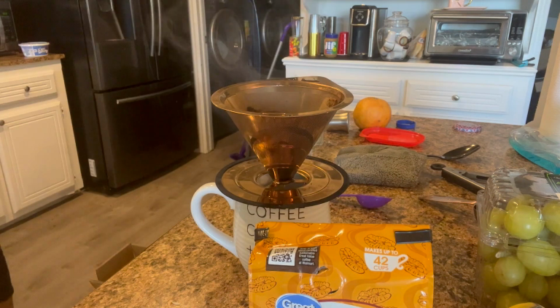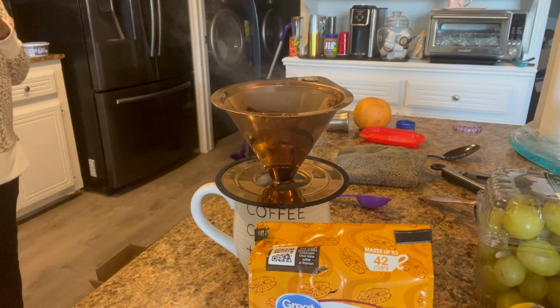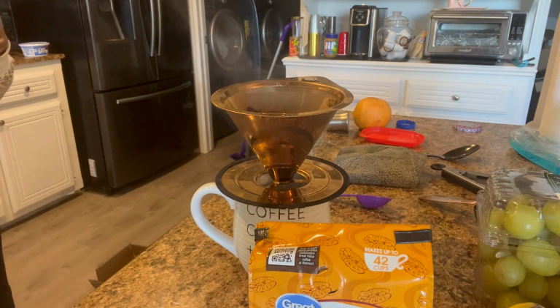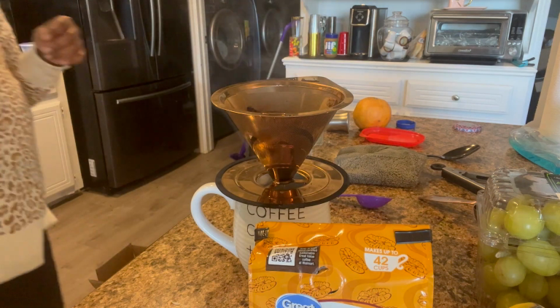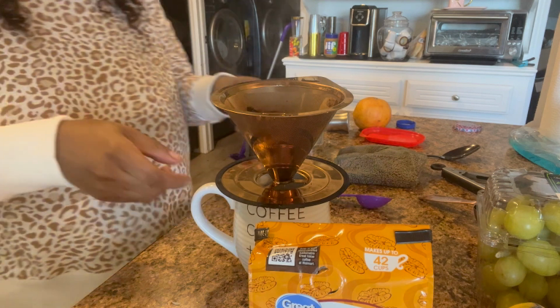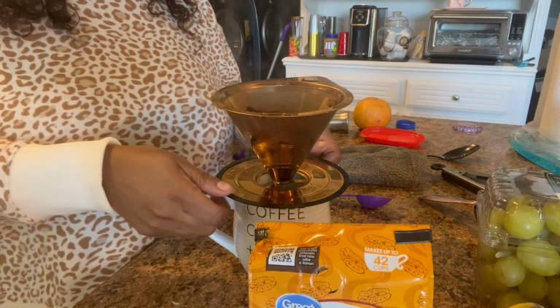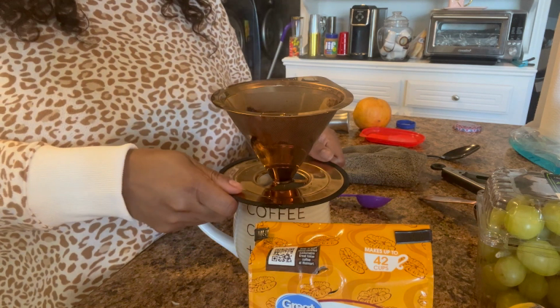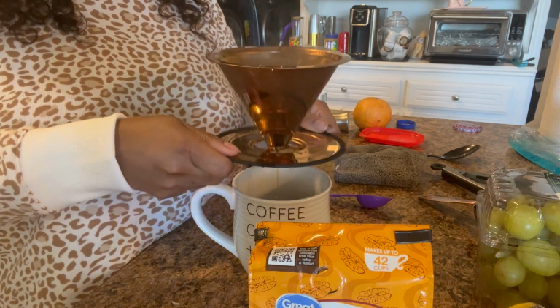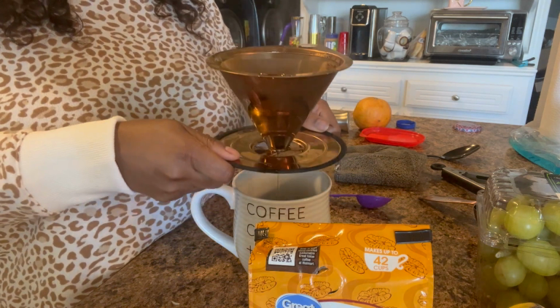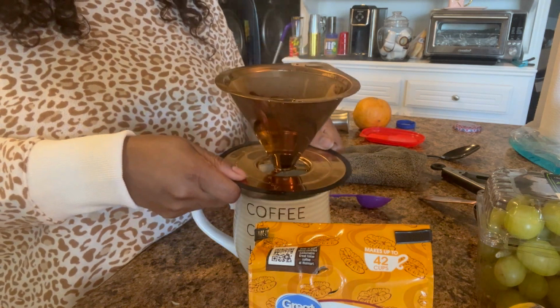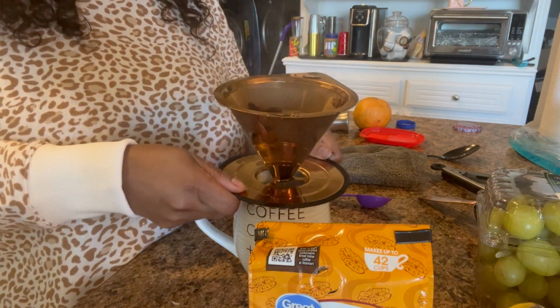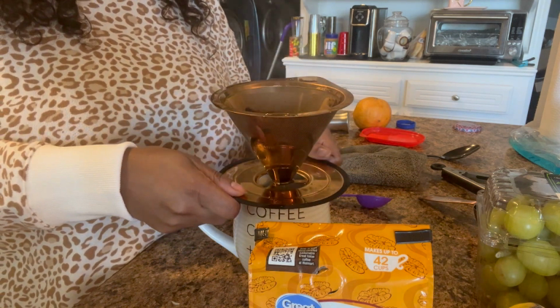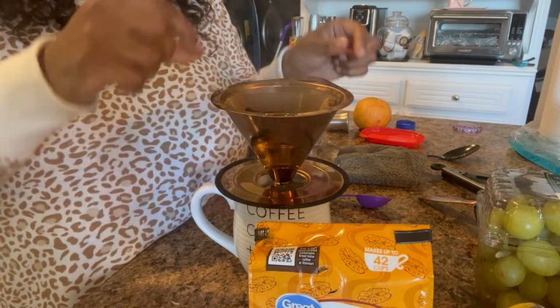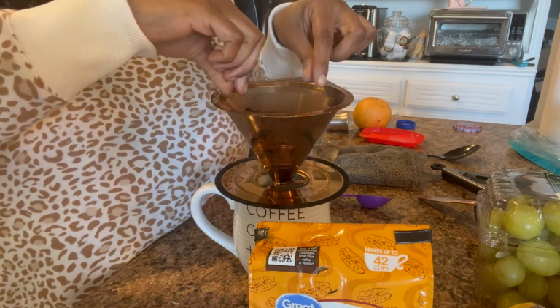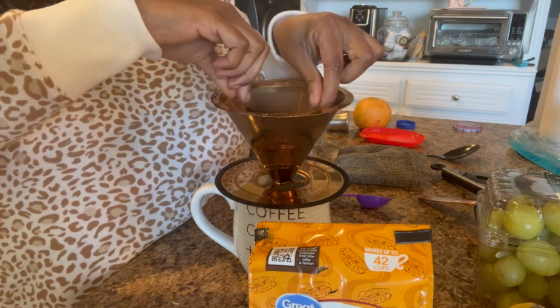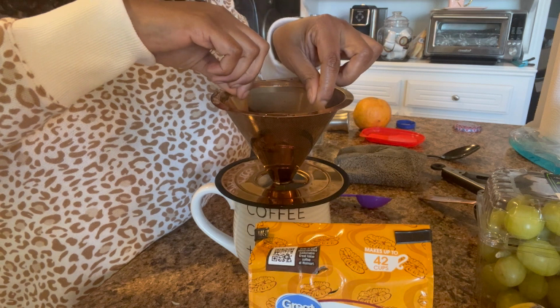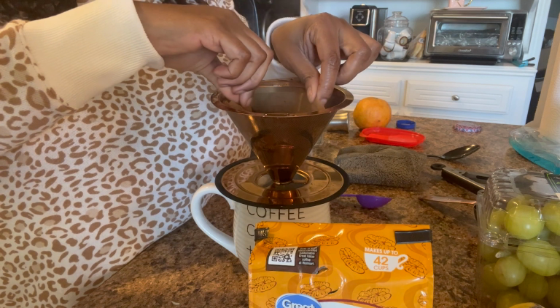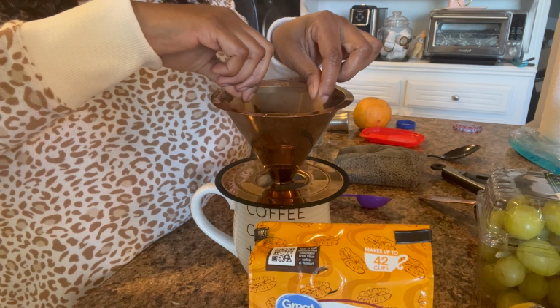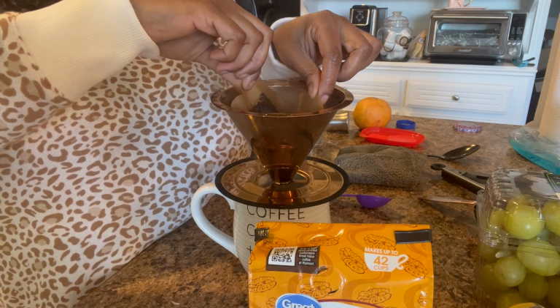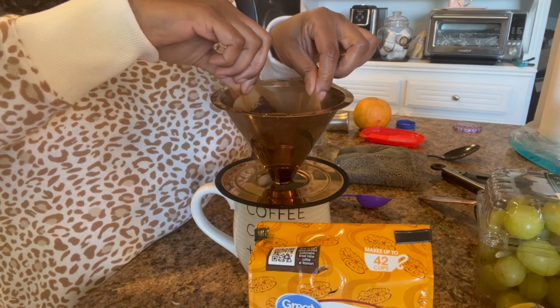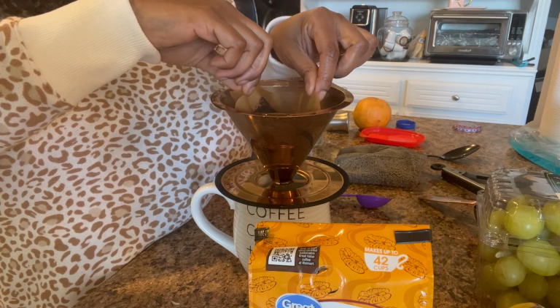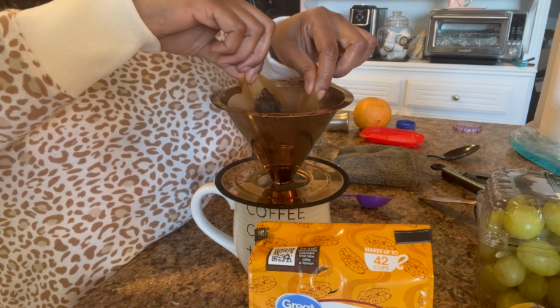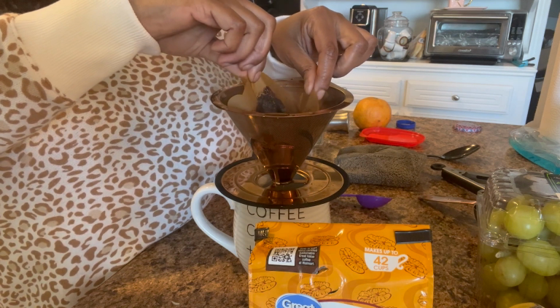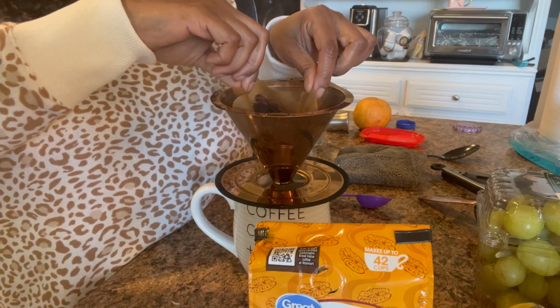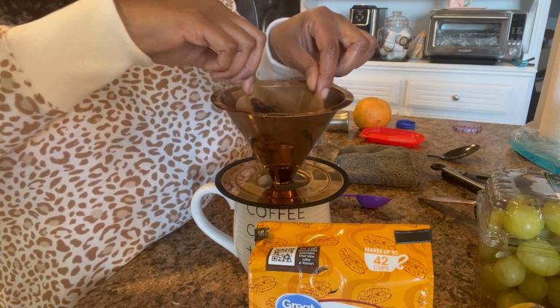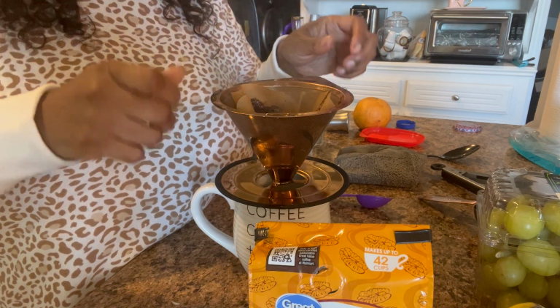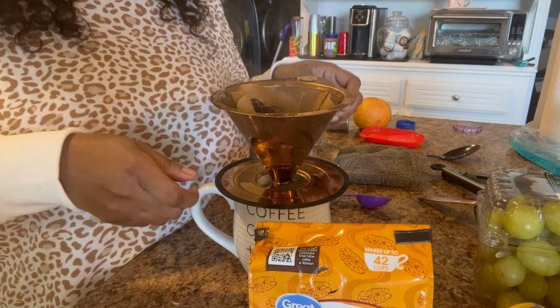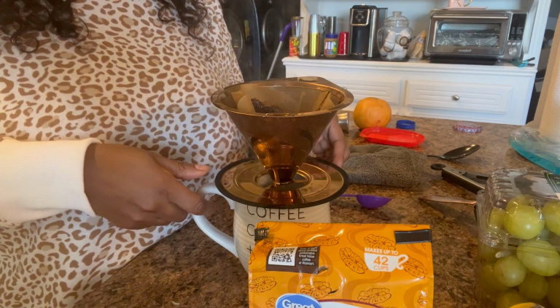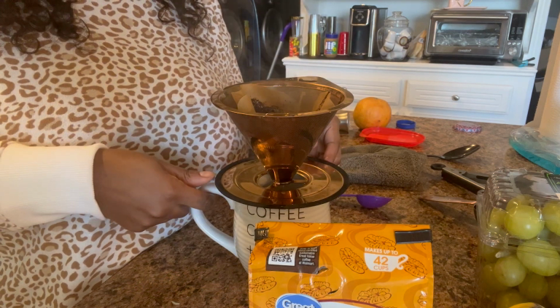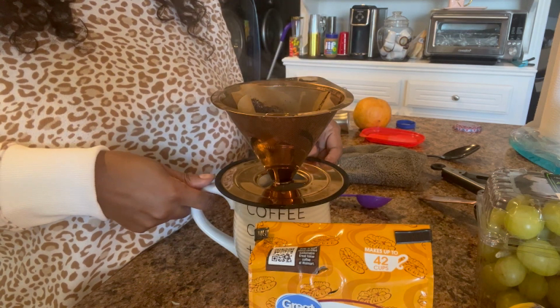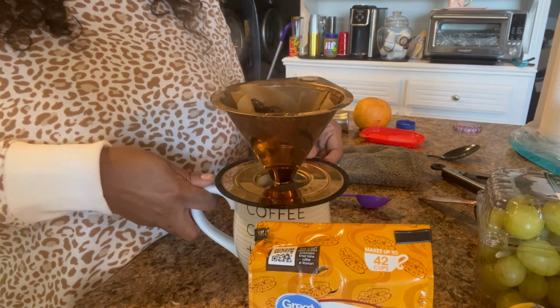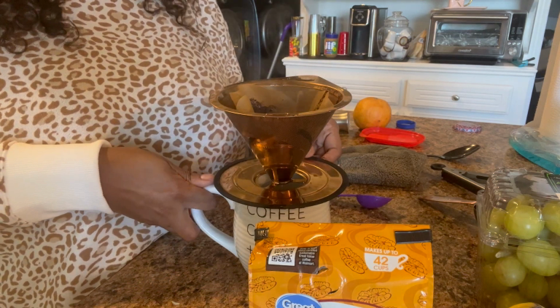I use it daily at my house. As you can see, my coffee maker is still back there on the counter, but I have been doing this every morning since I work from home. It's easy — I don't have to be in a rush to make a cup before I get out the door, so I'm able to do this and I love it.